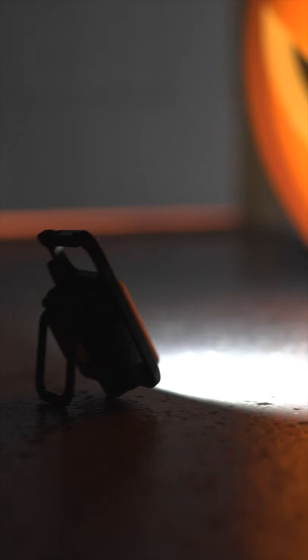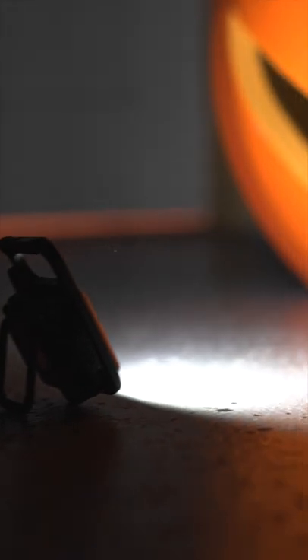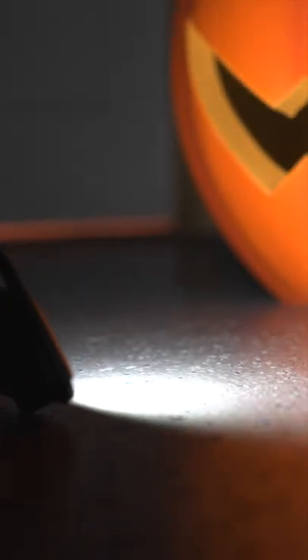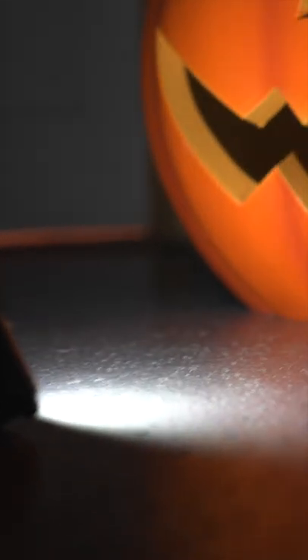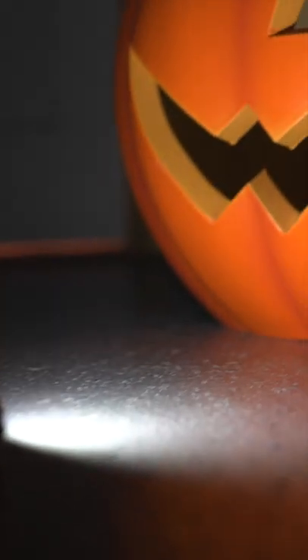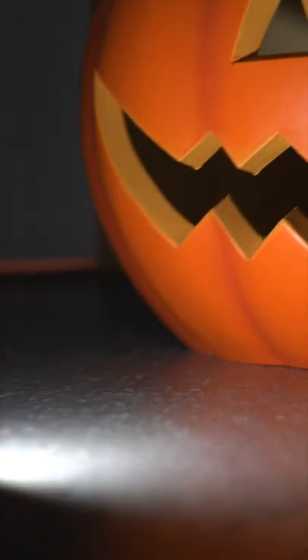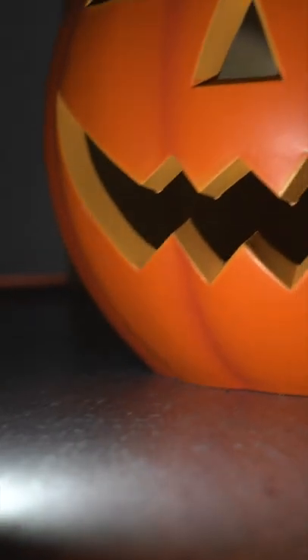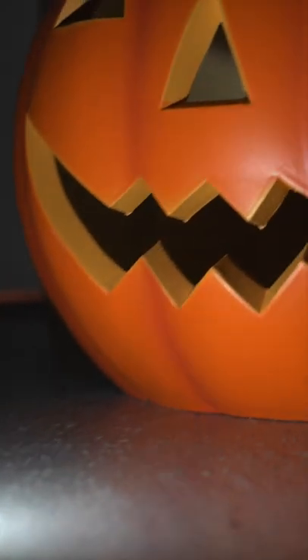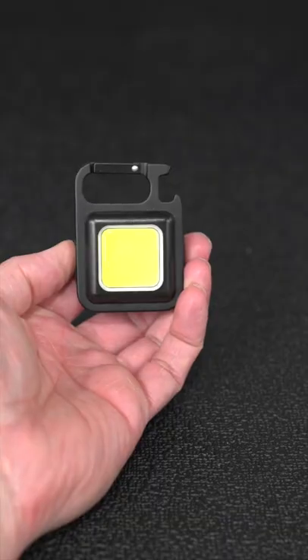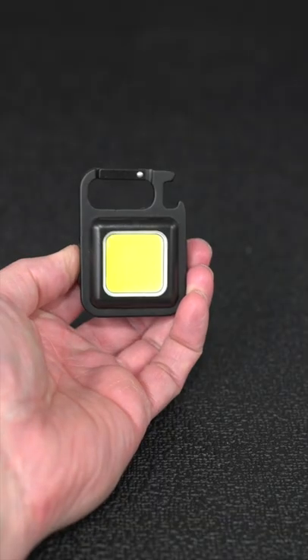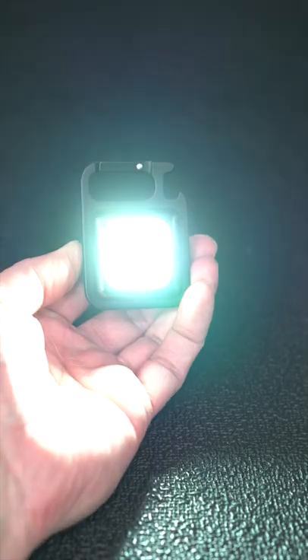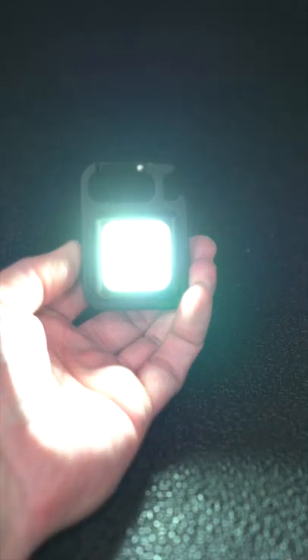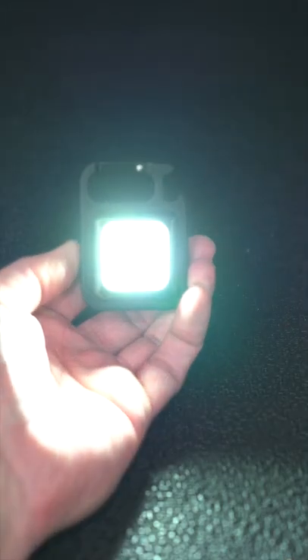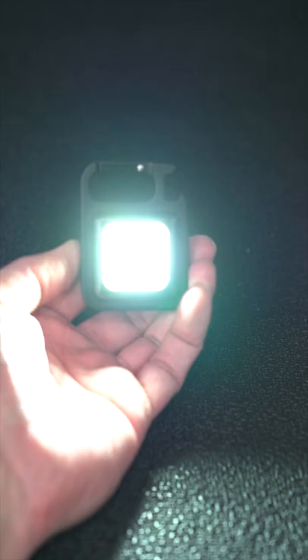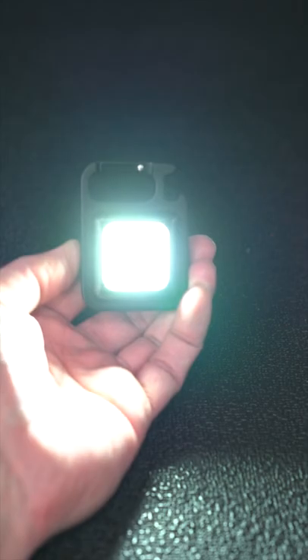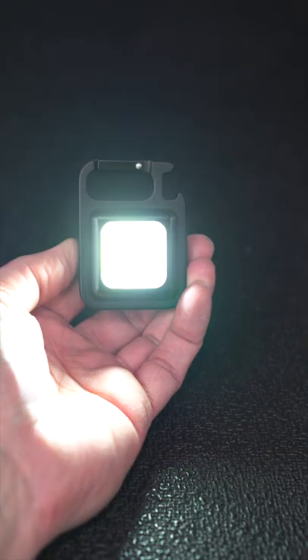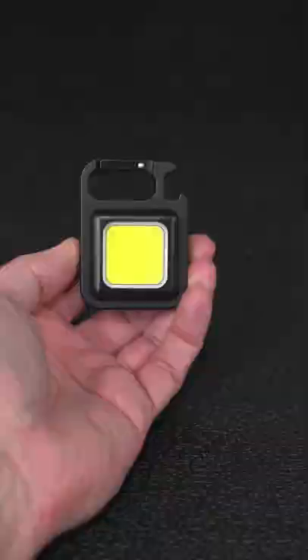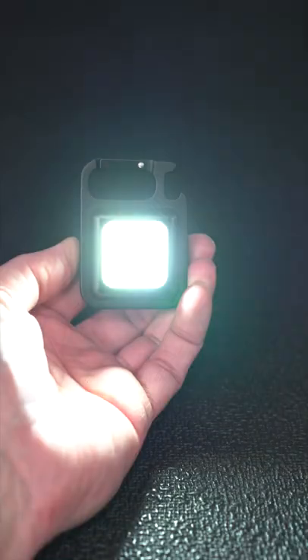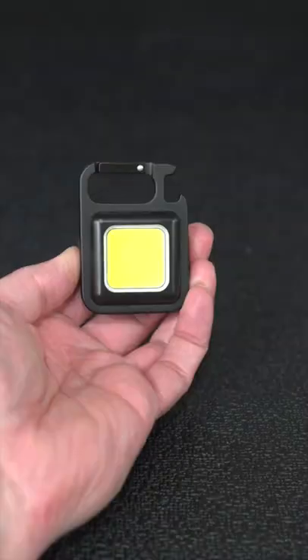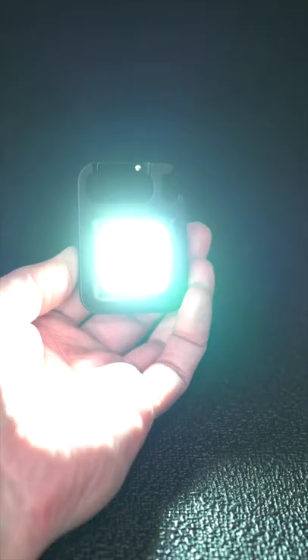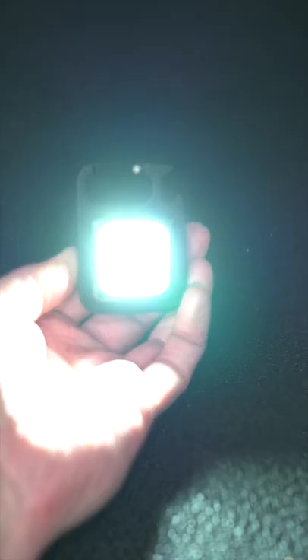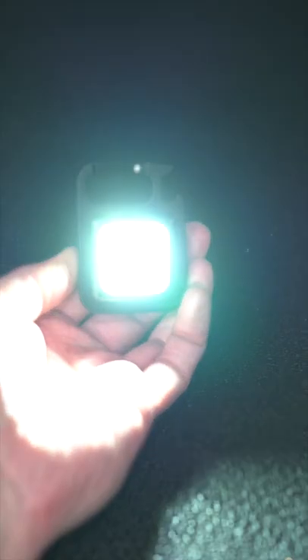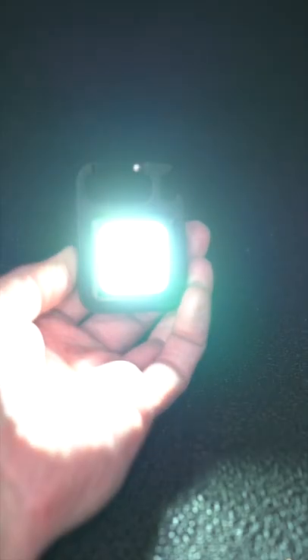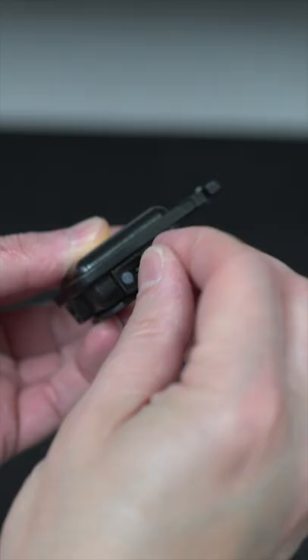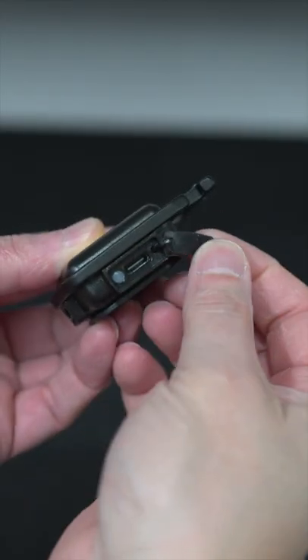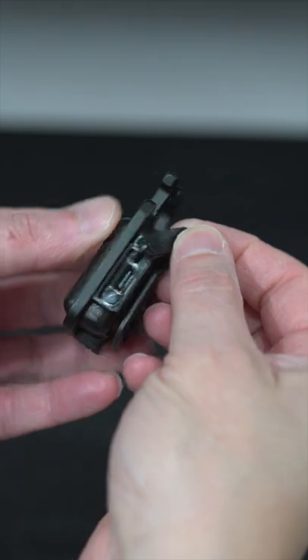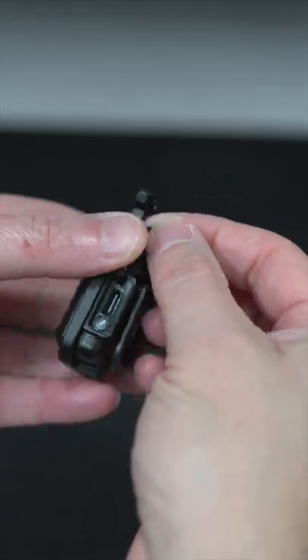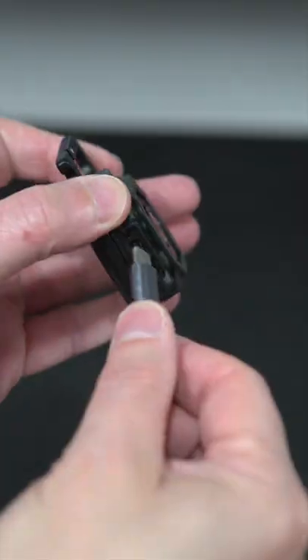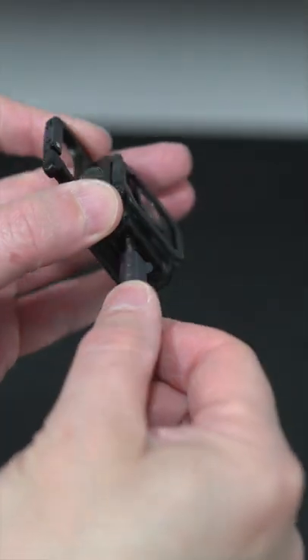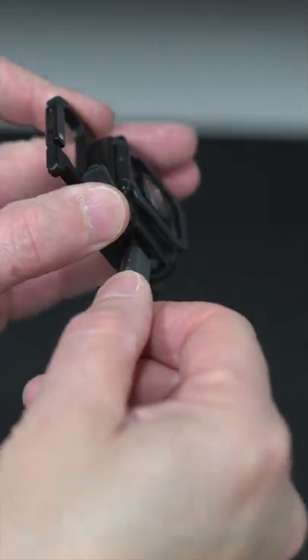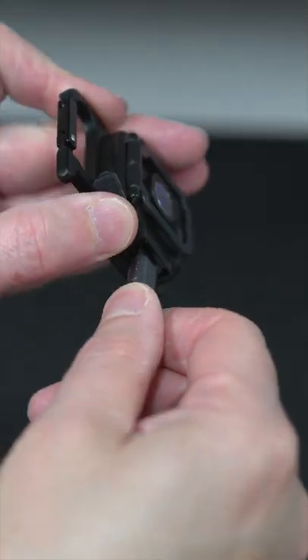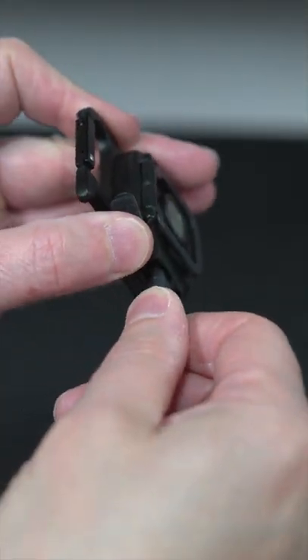The light's completely weather resistant, and using just a single button you get four different modes: low, medium, strobe, and an ultra bright setting. And you'll never have to buy any batteries because this is fully rechargeable using a standard USB-C connection.